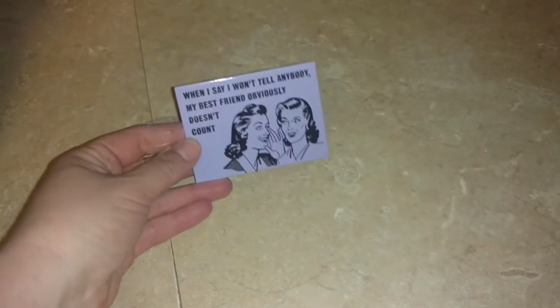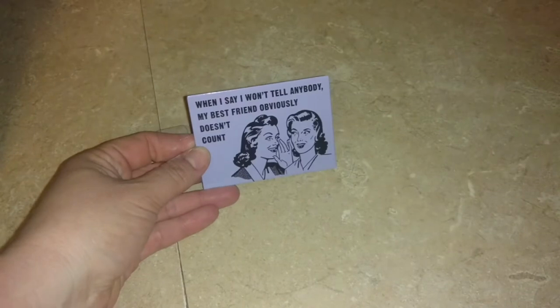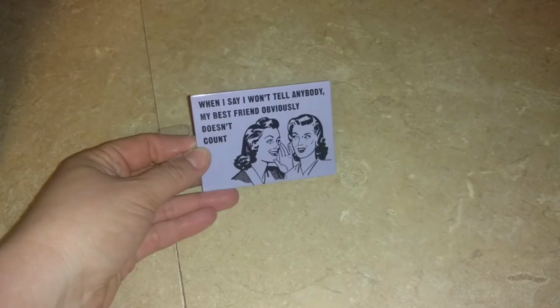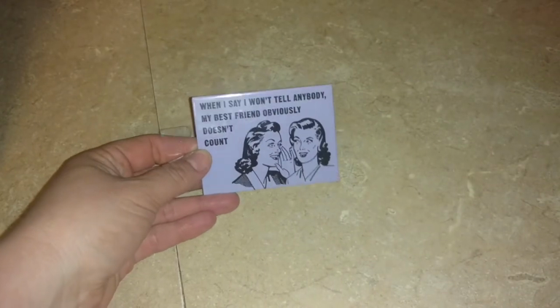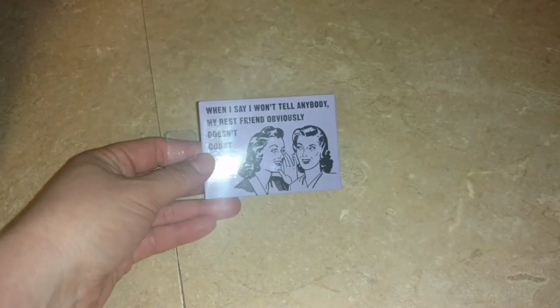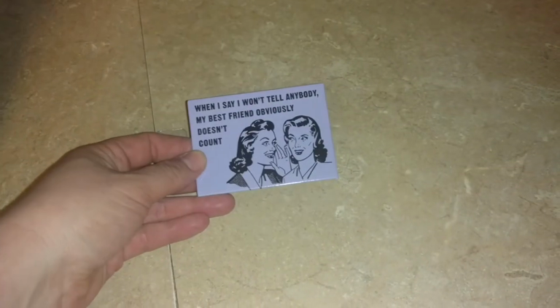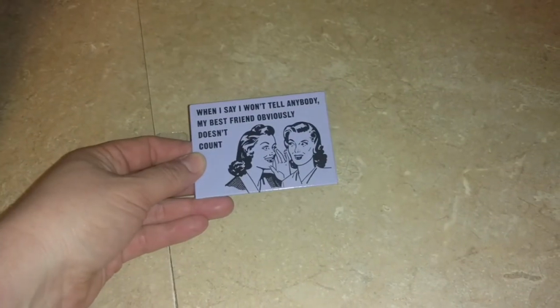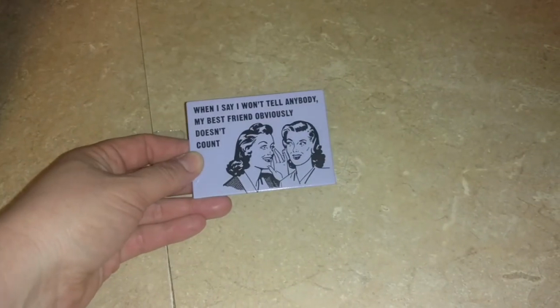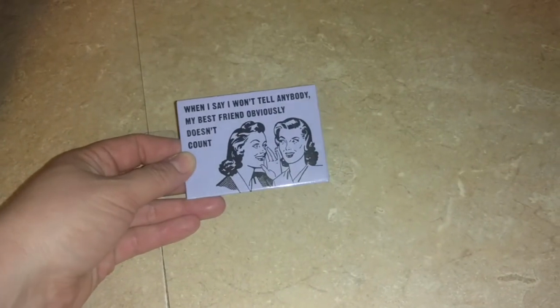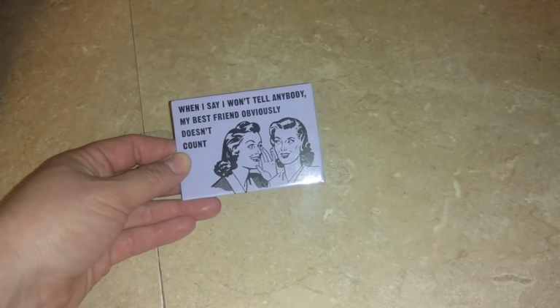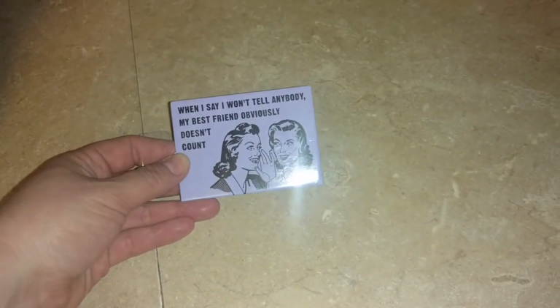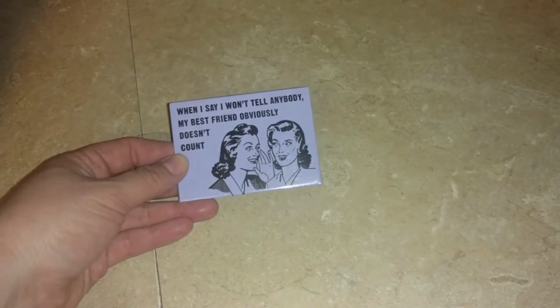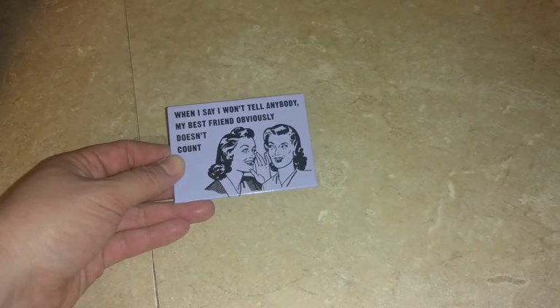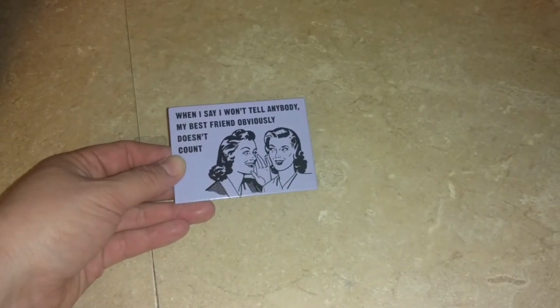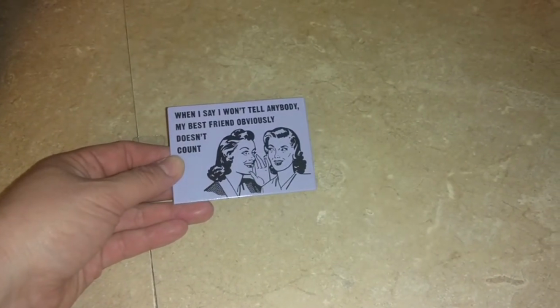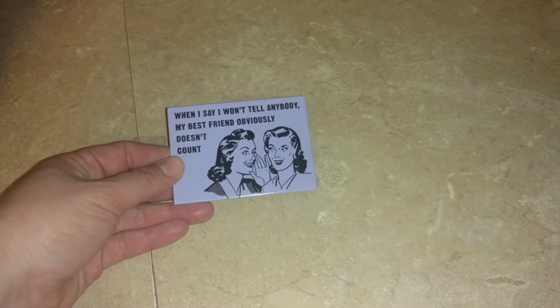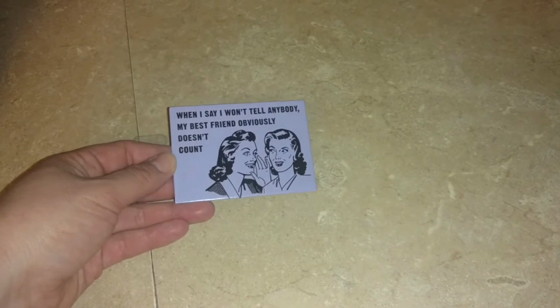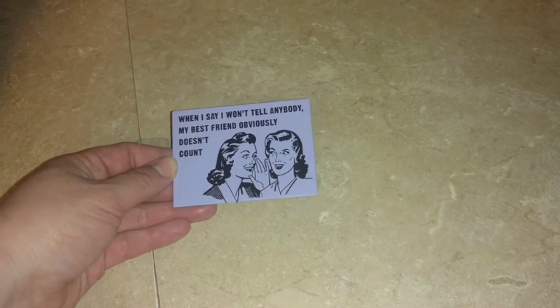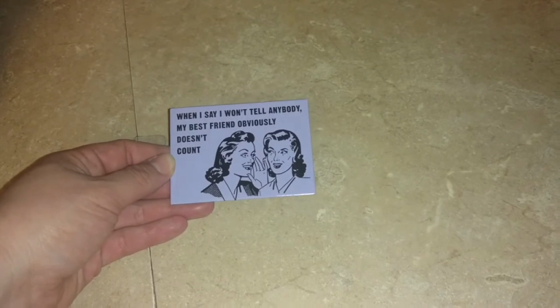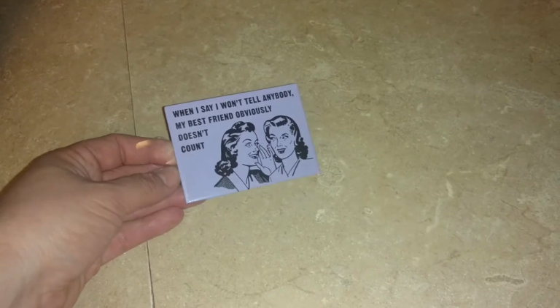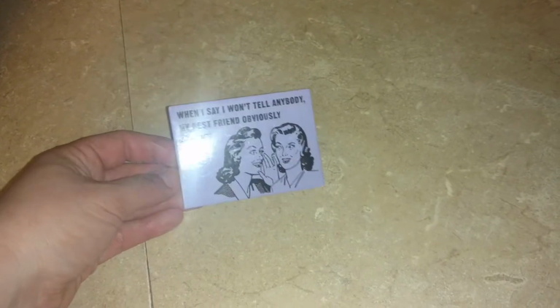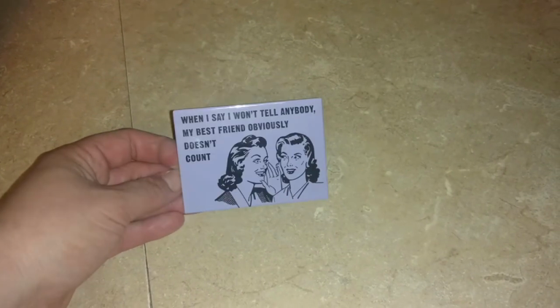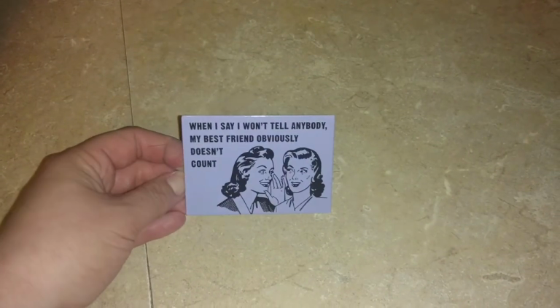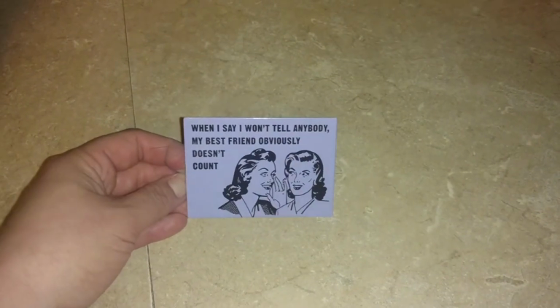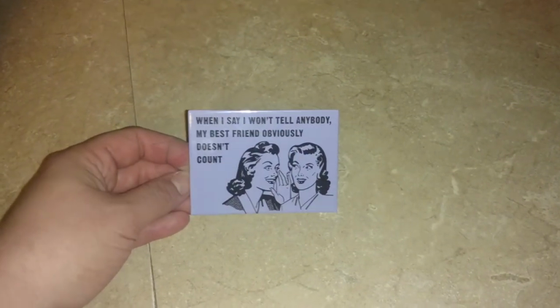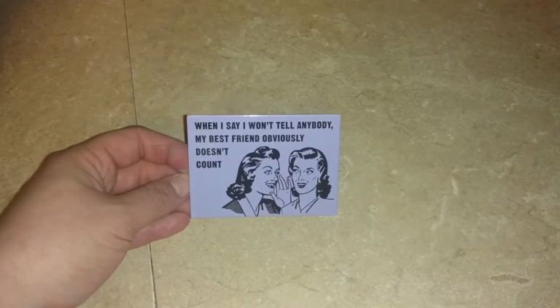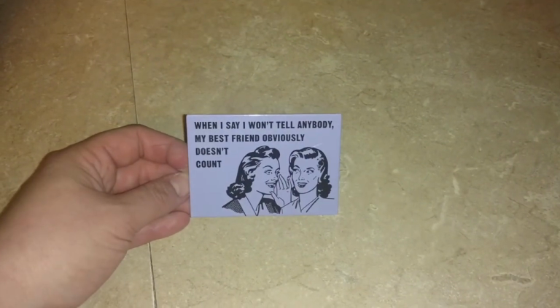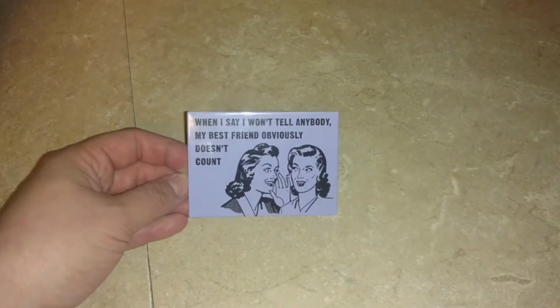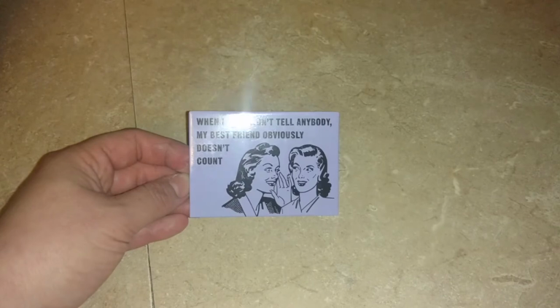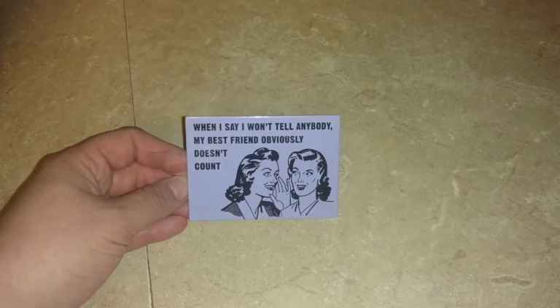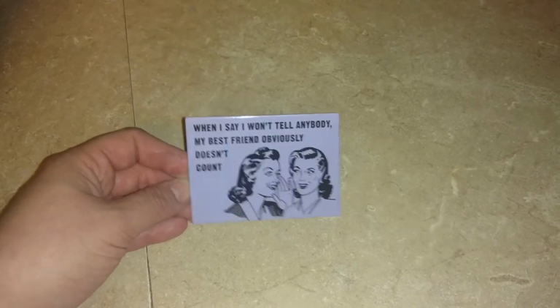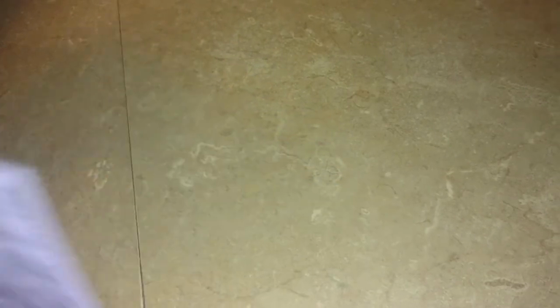They had a bunch of magnets hanging out by the register and this is the one that I picked out. It says, 'When I say I won't tell anybody, my best friend obviously doesn't count.' Really cute. And obviously I'm going to be sending this to my best friend in California.